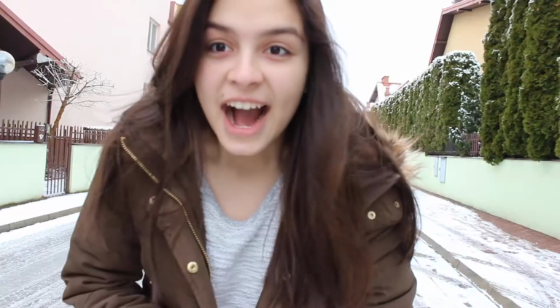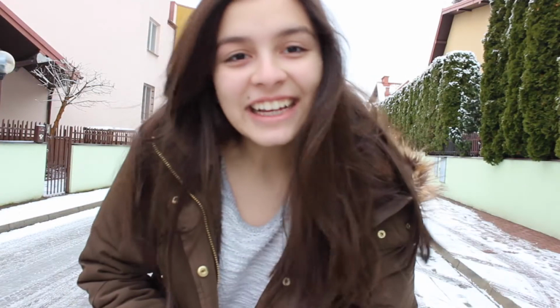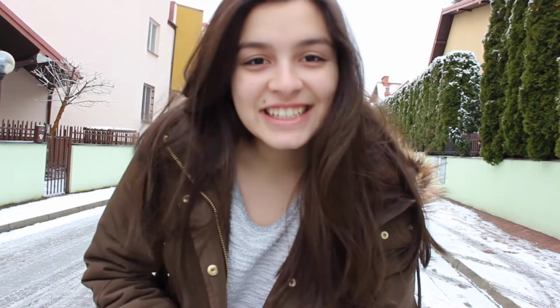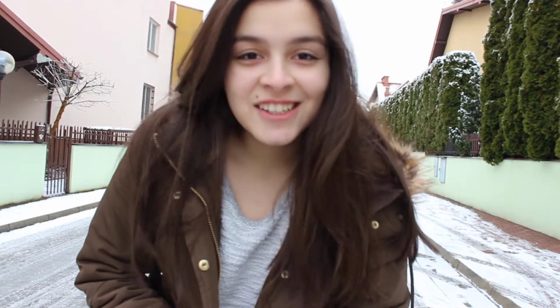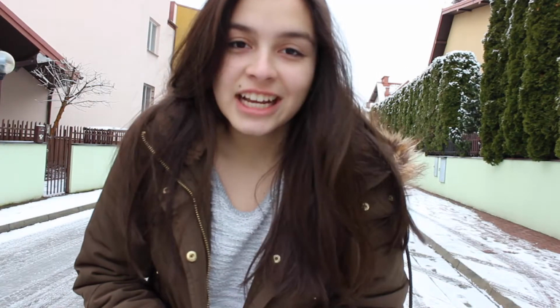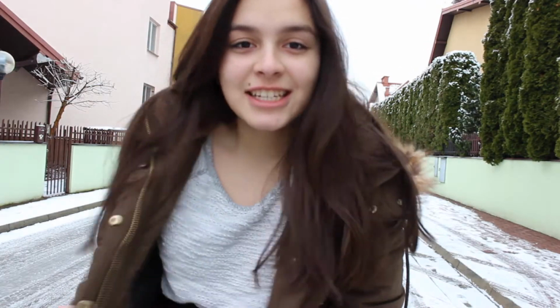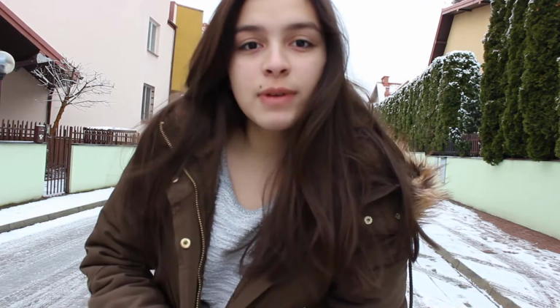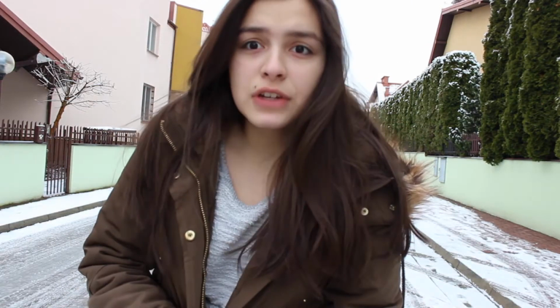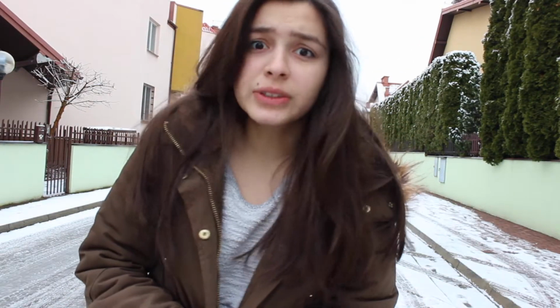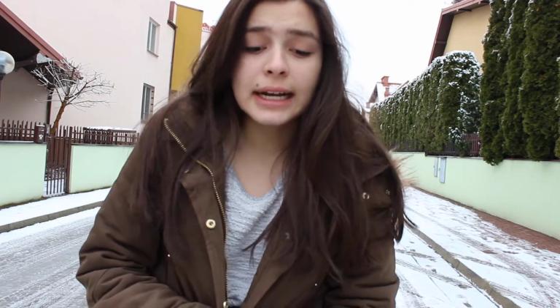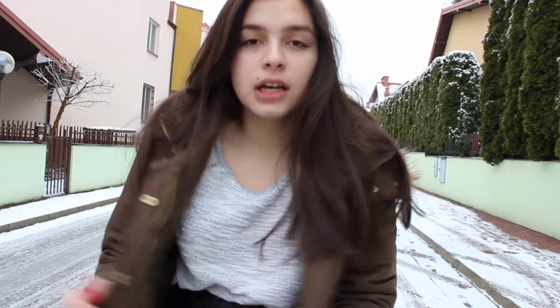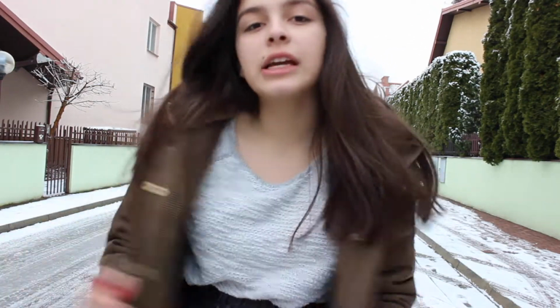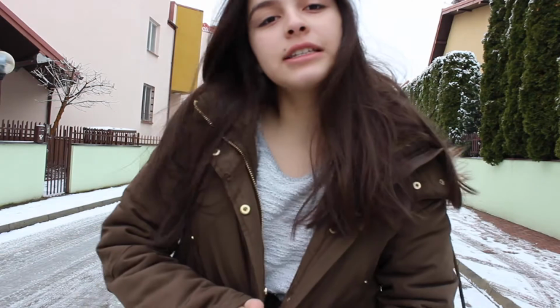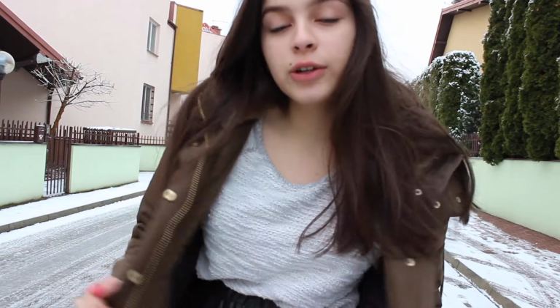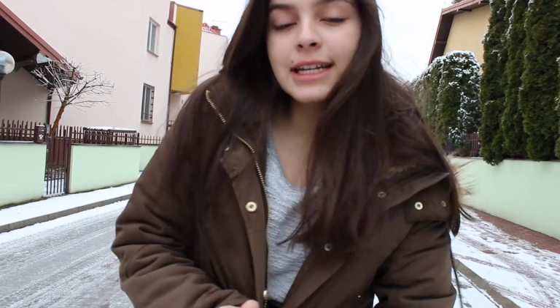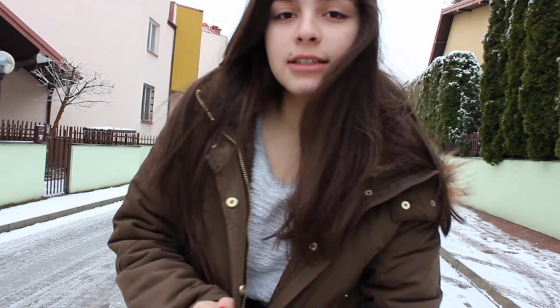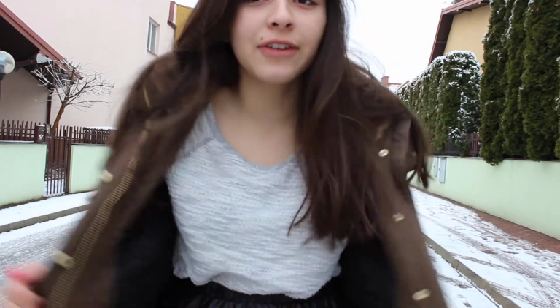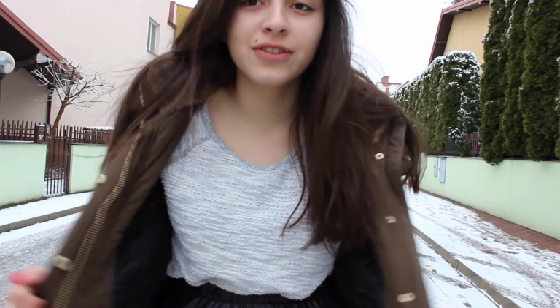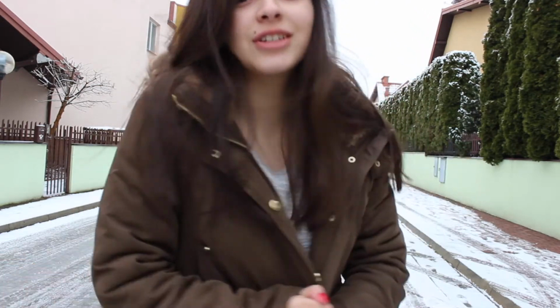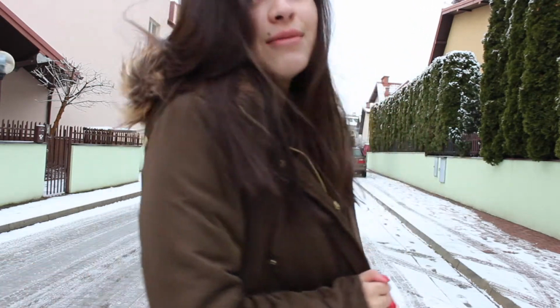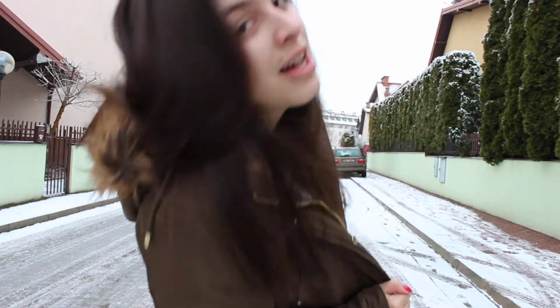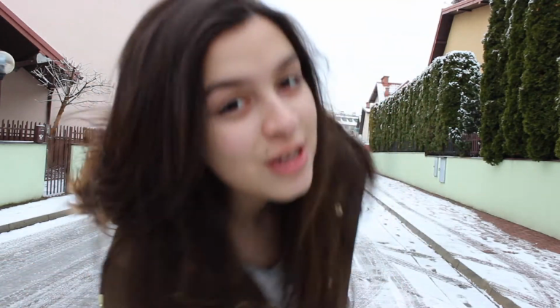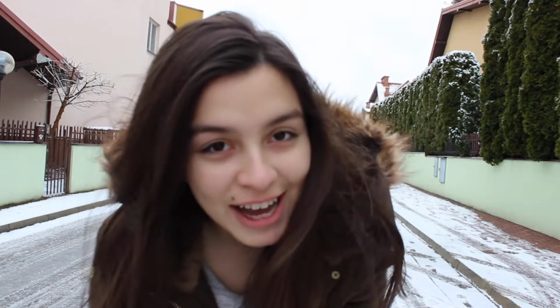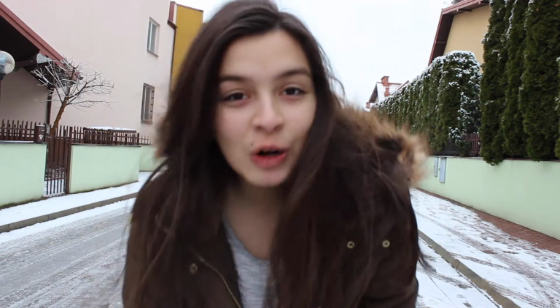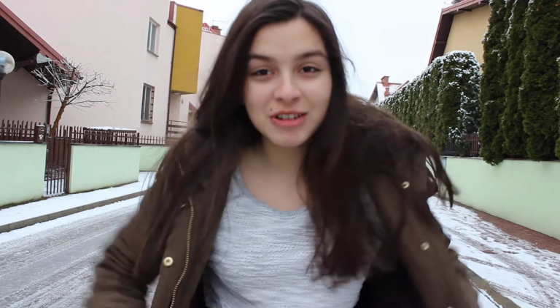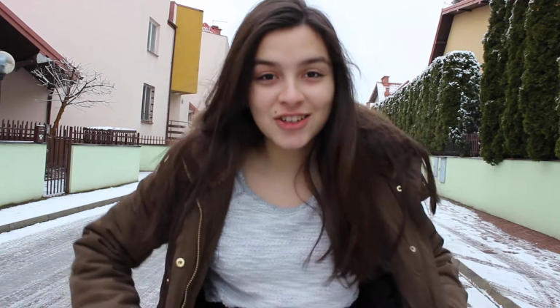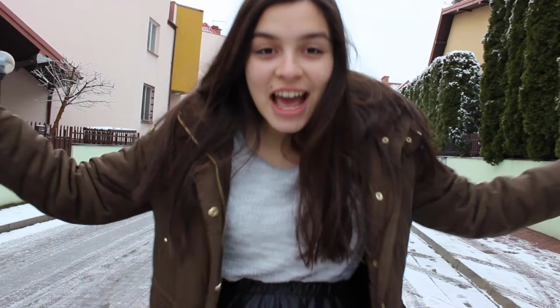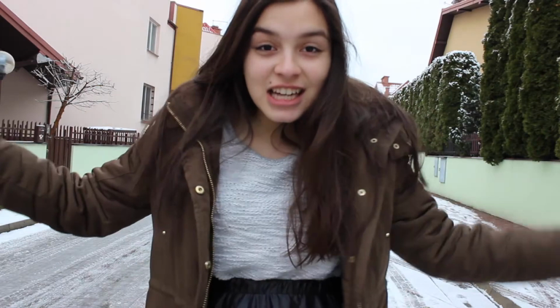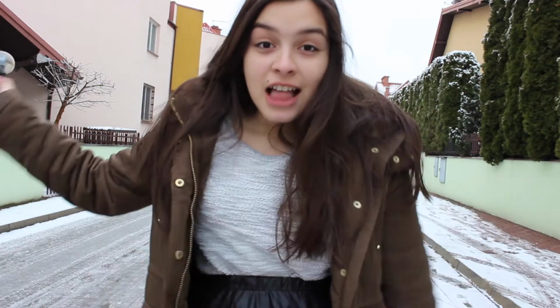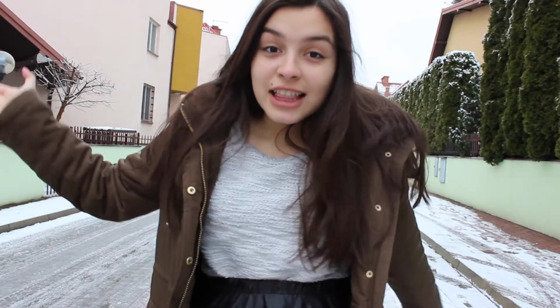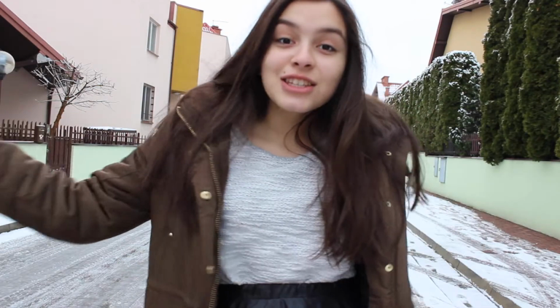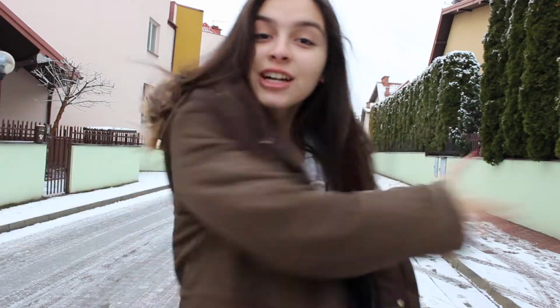Hi guys, so today I decided to make a video for you guys of easy cute ideas, outfits for the winter time. I hope you enjoy, and let's get started.